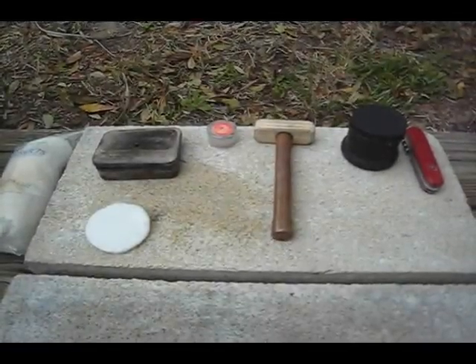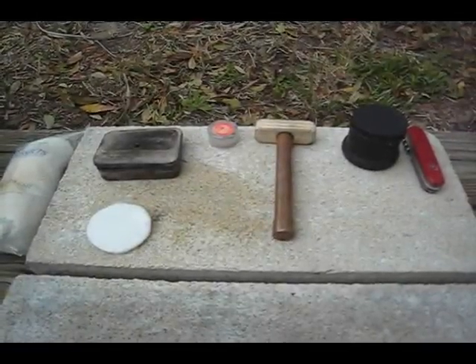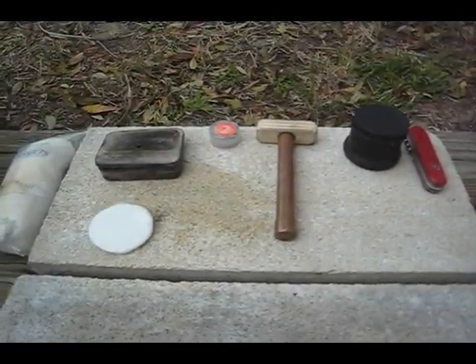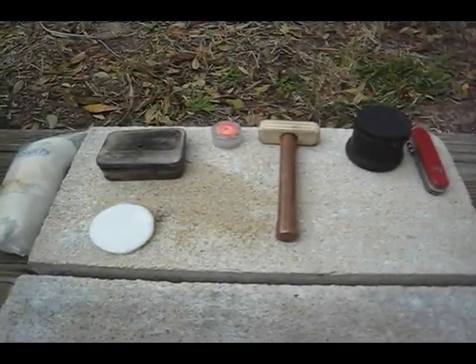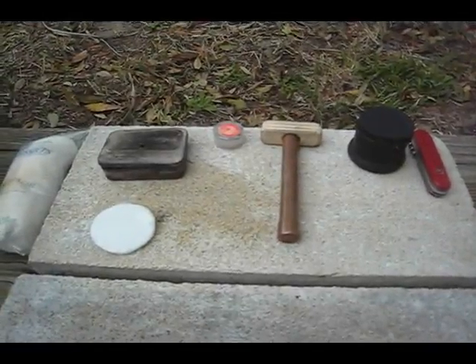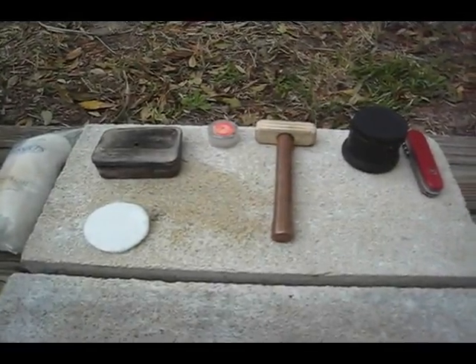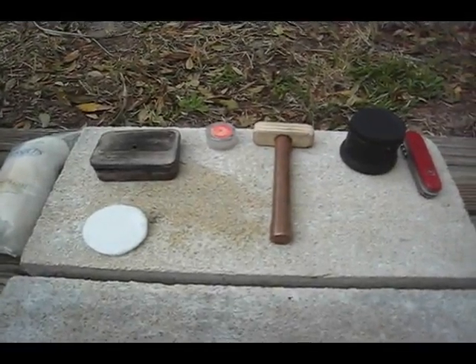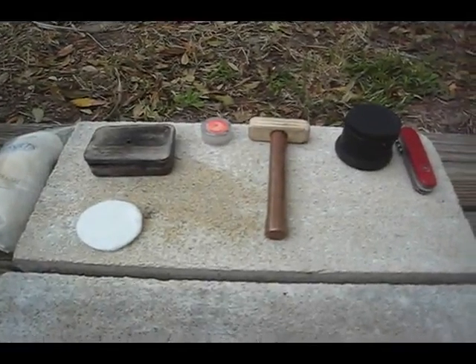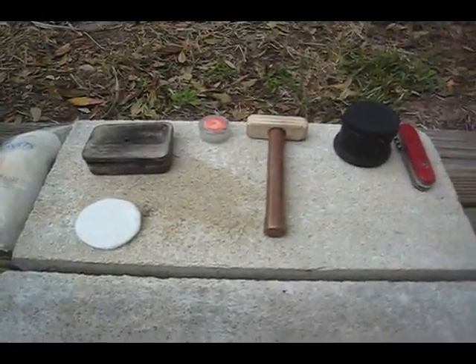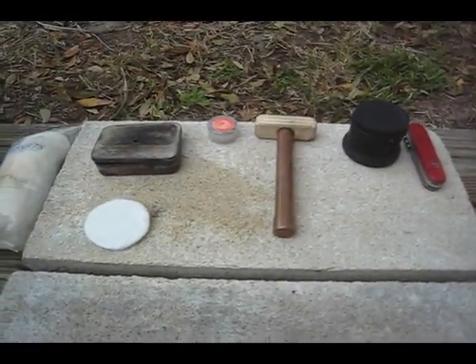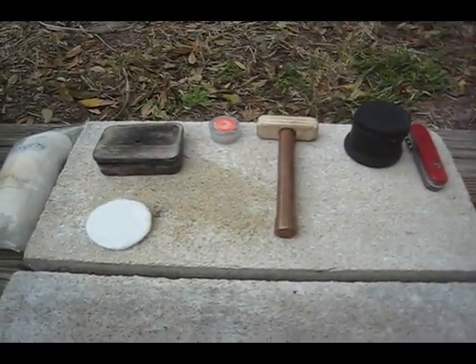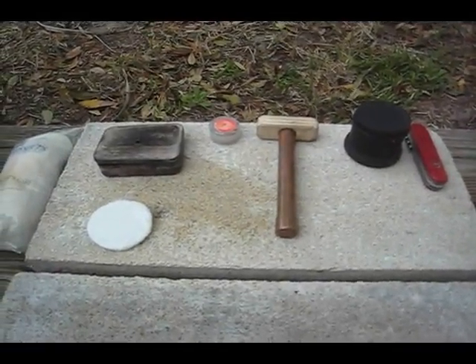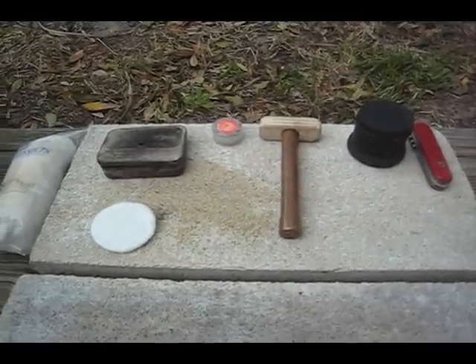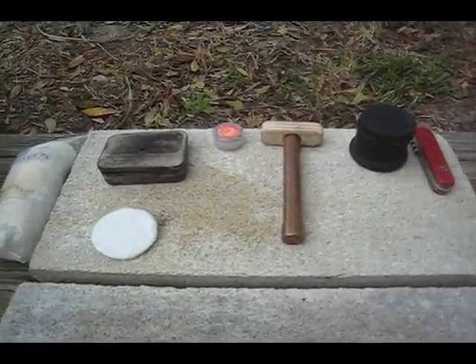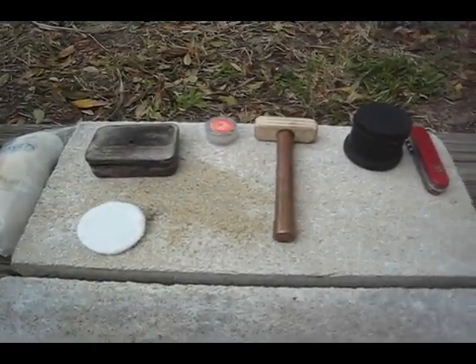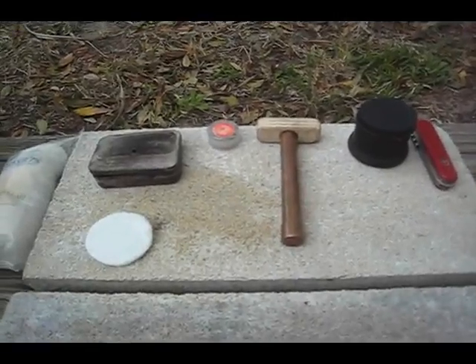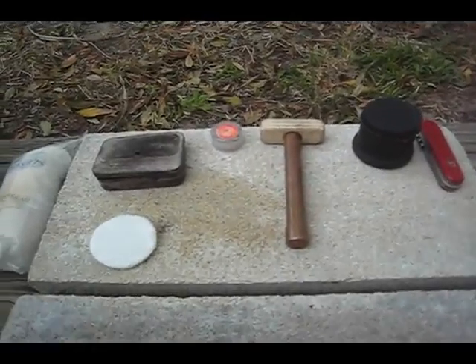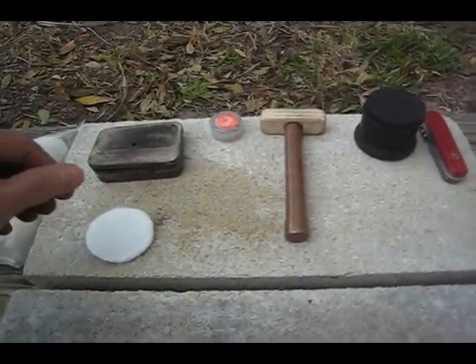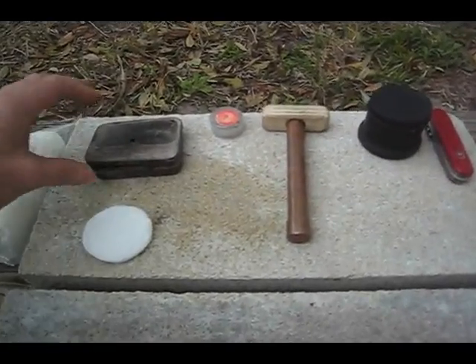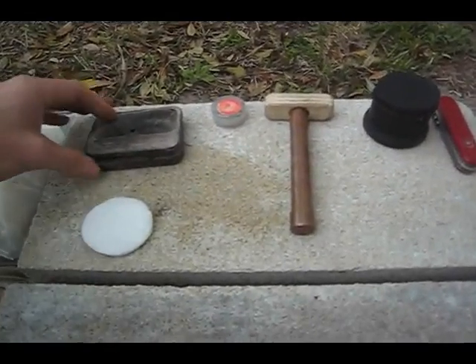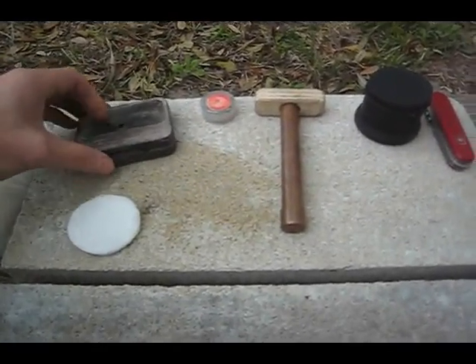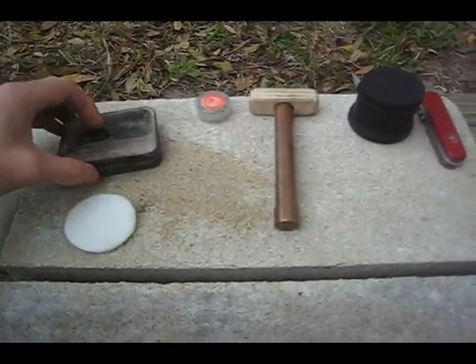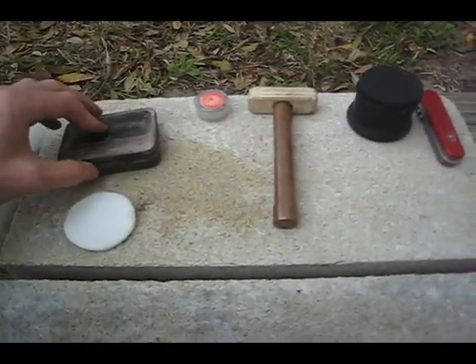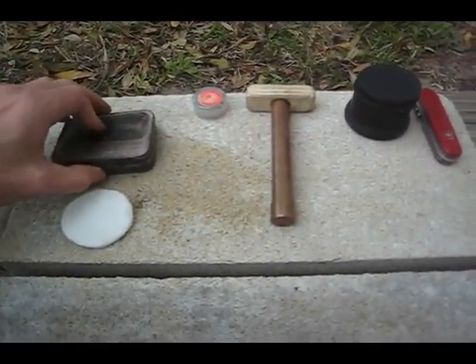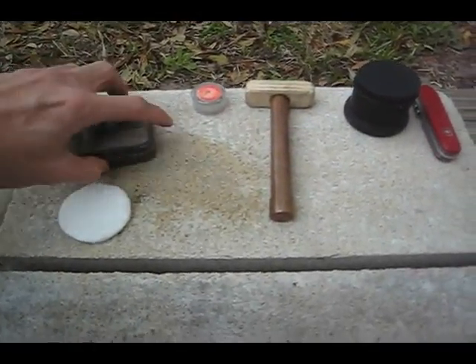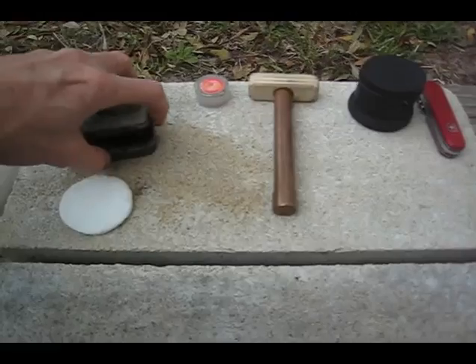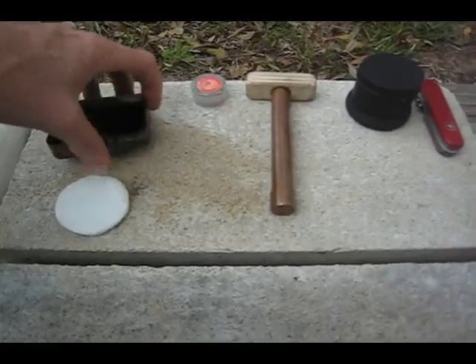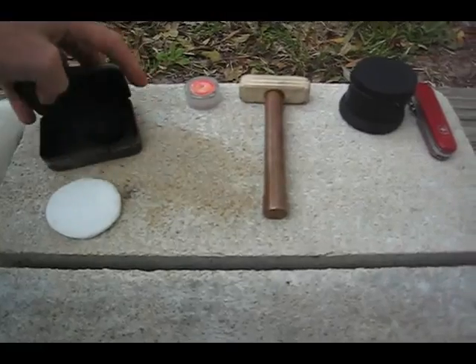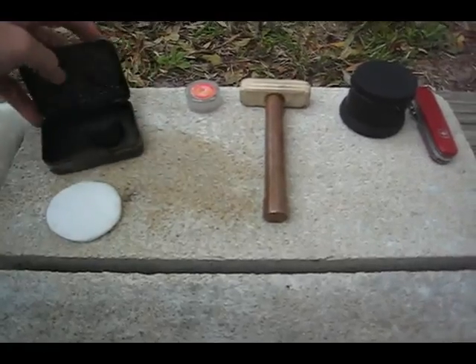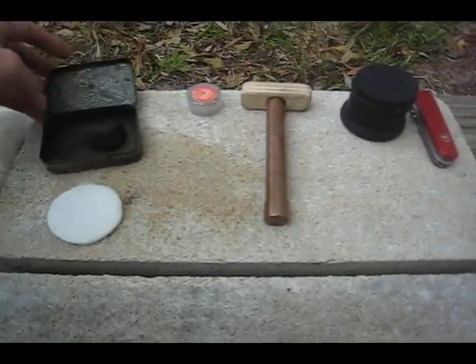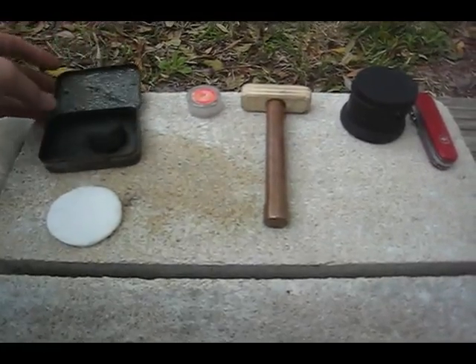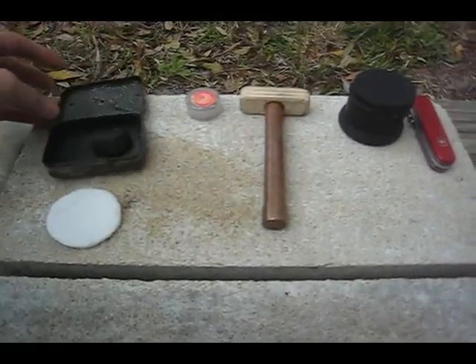I just want to do a quick demonstration using a homemade fire piston. What I've got here is basically showing how to make tar cloth.